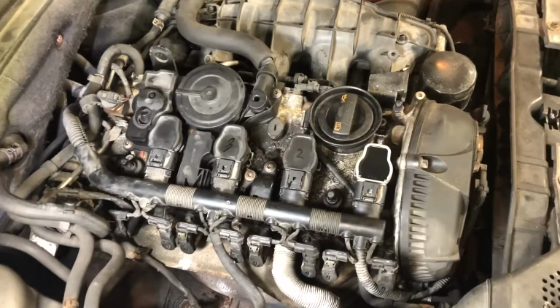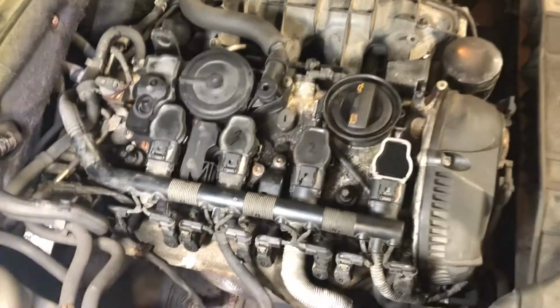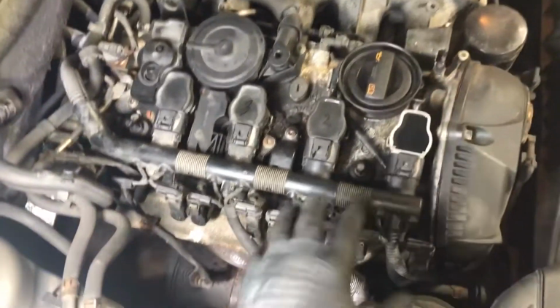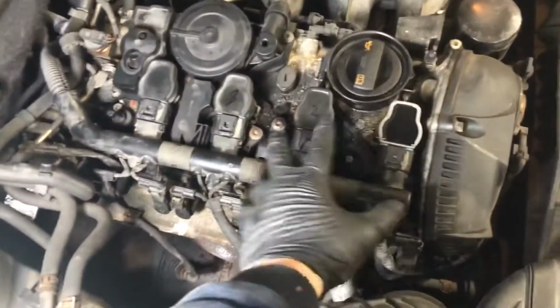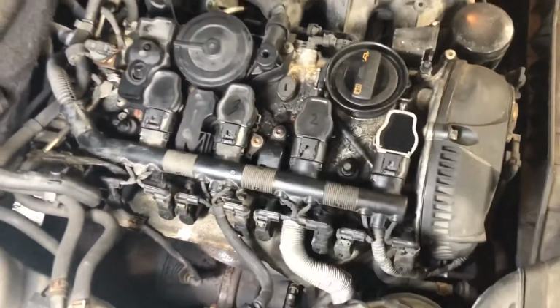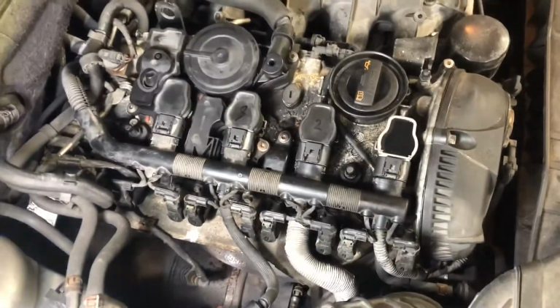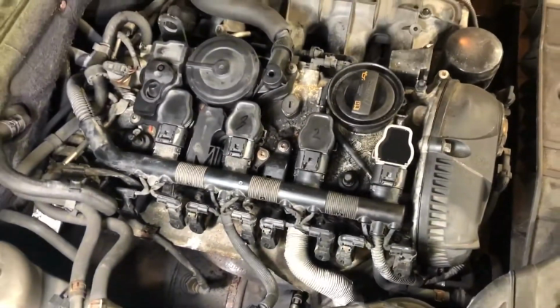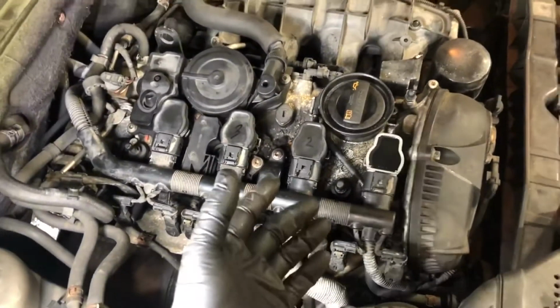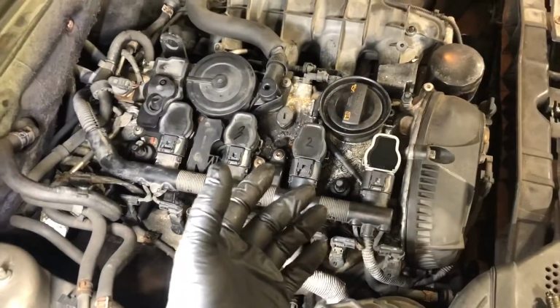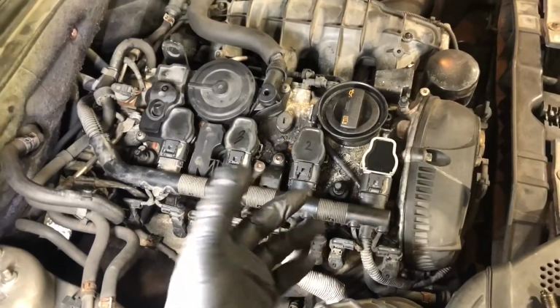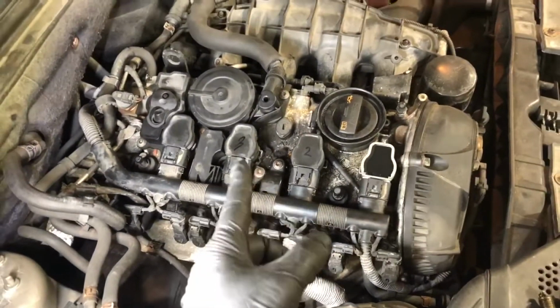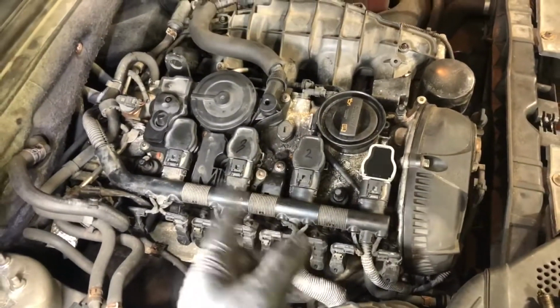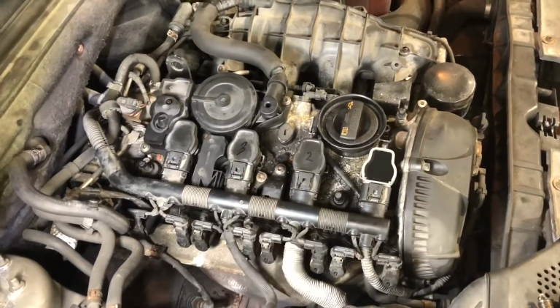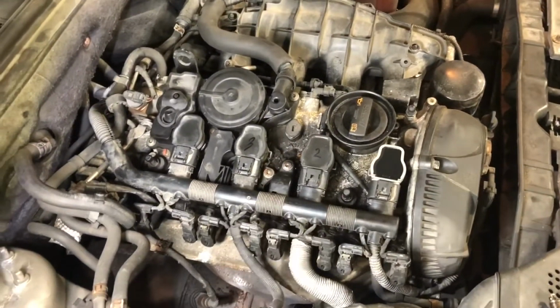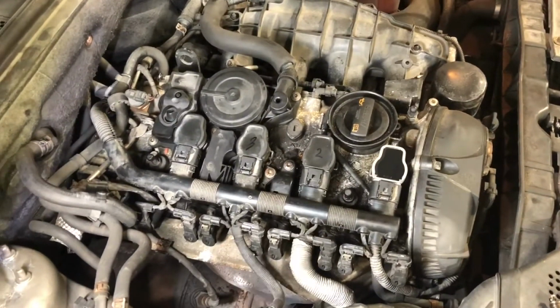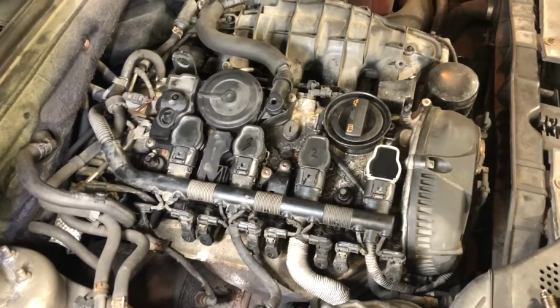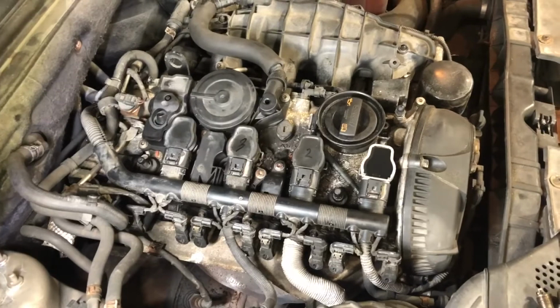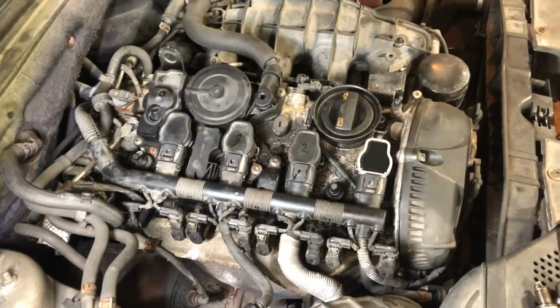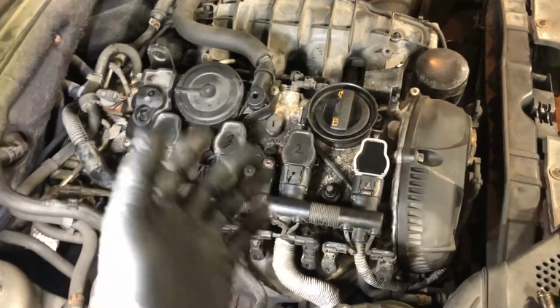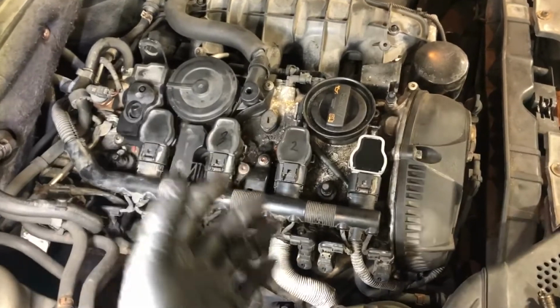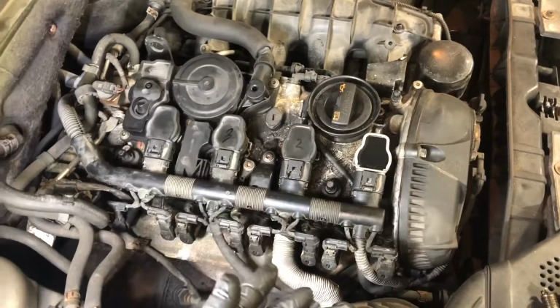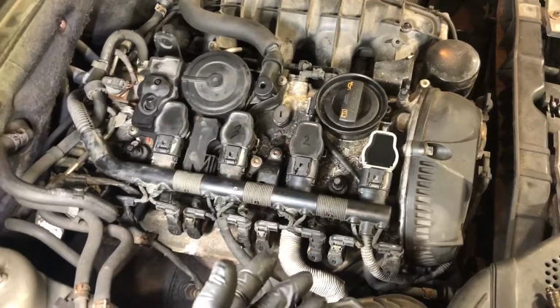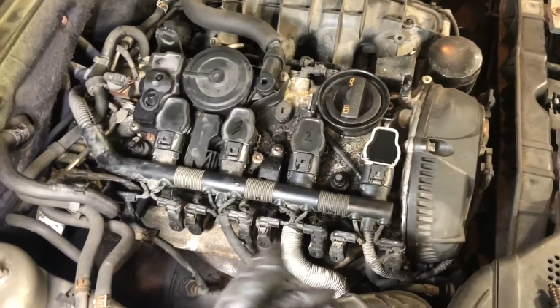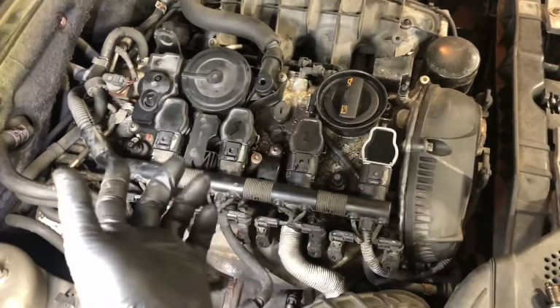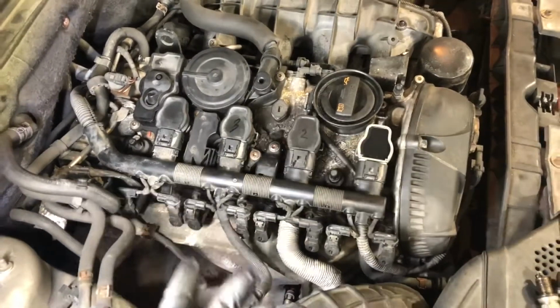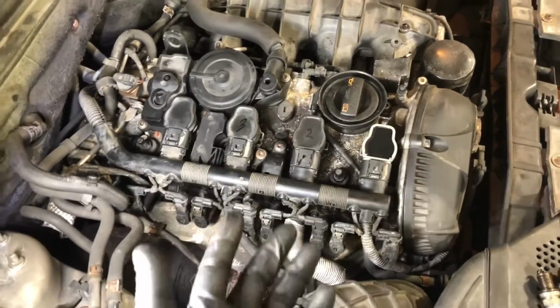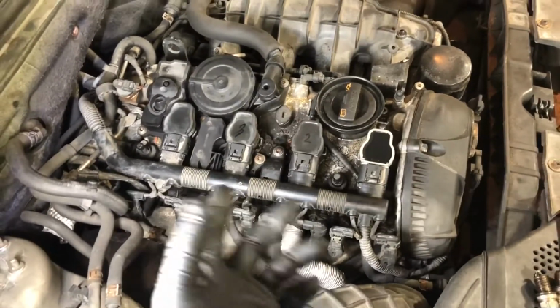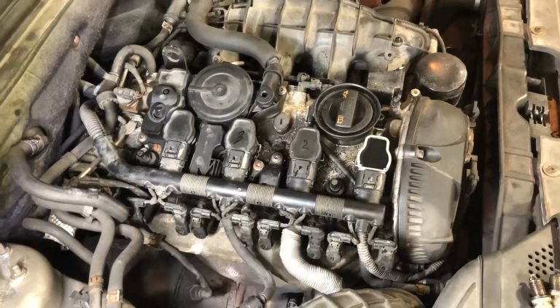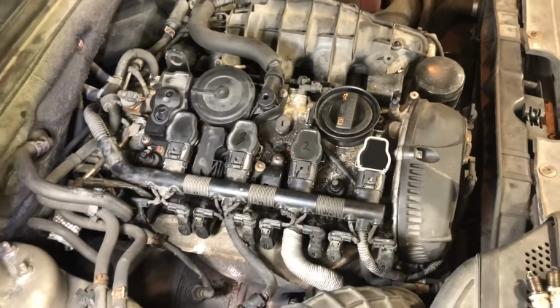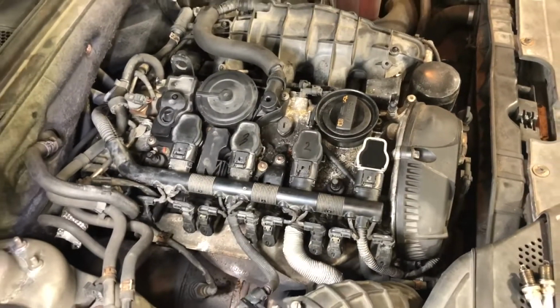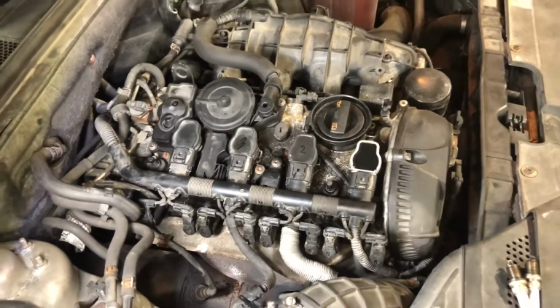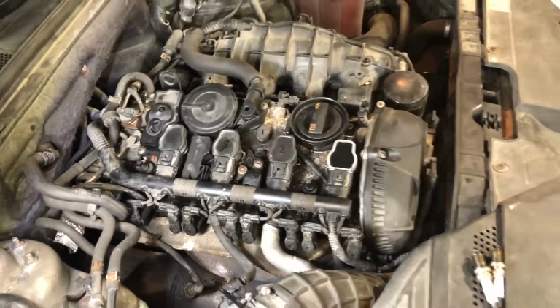Hopefully that little shell game was fun and may help you figure out where your misfire is in any vehicle that has separate coil packs like this. Cheers.